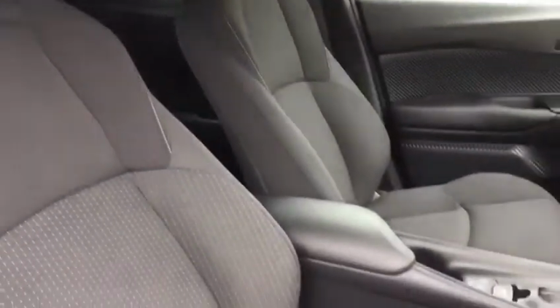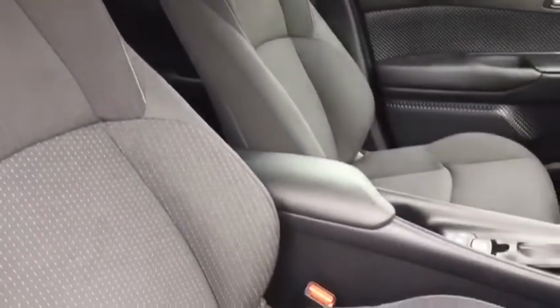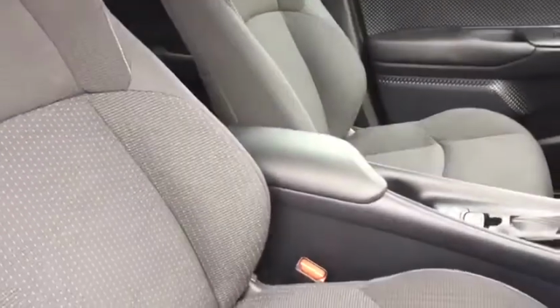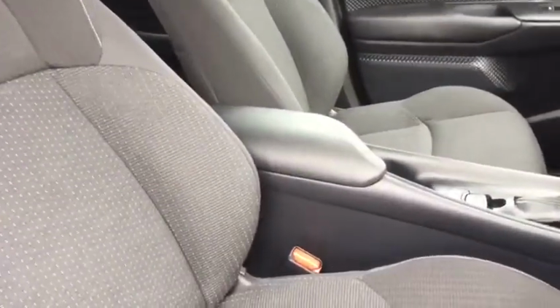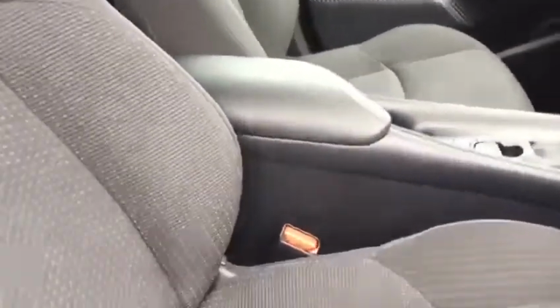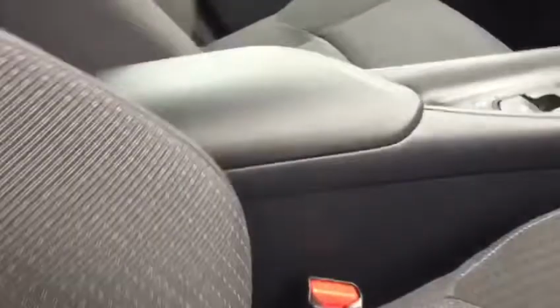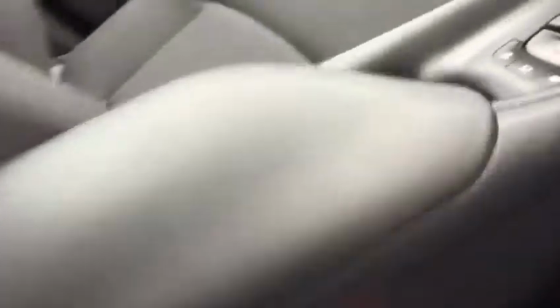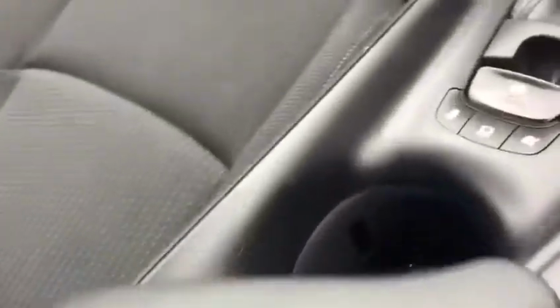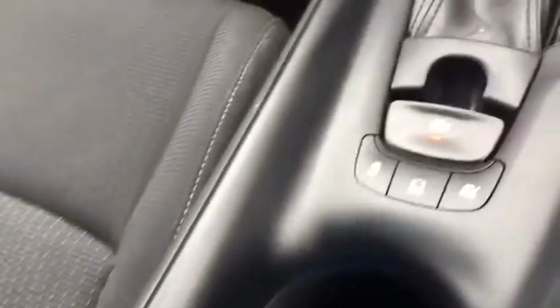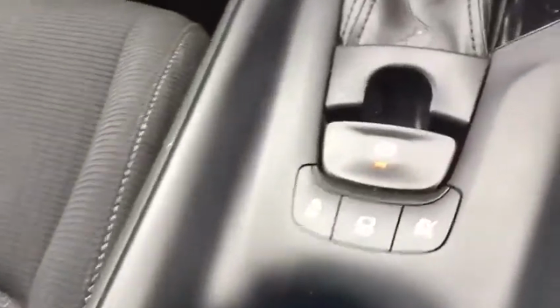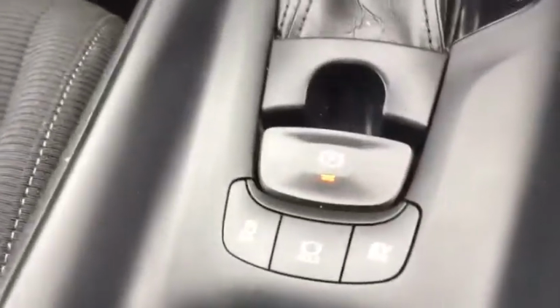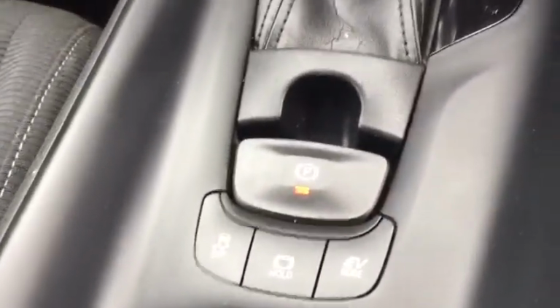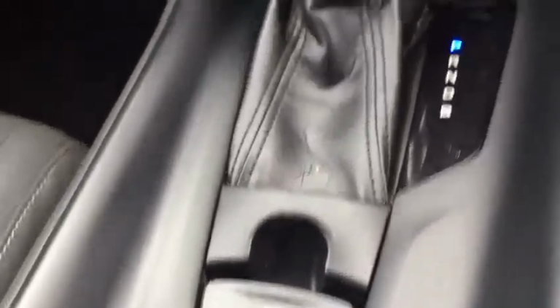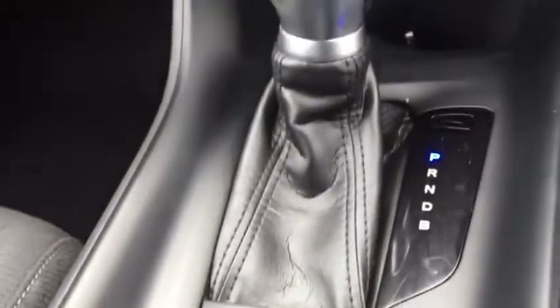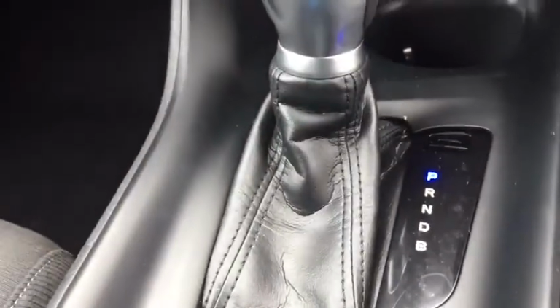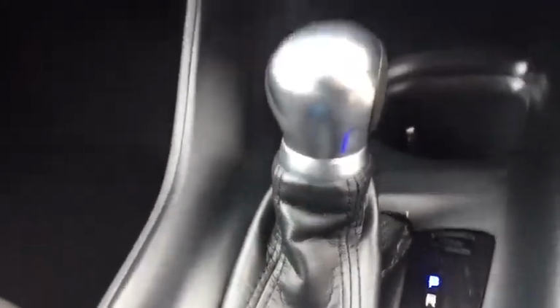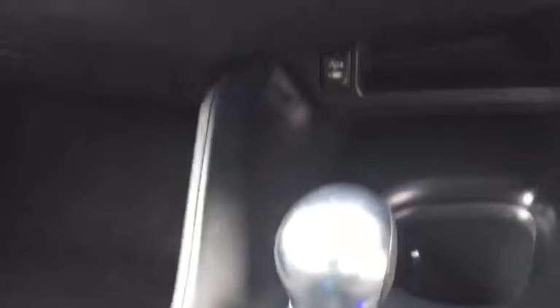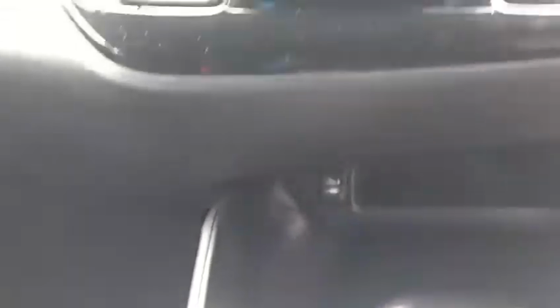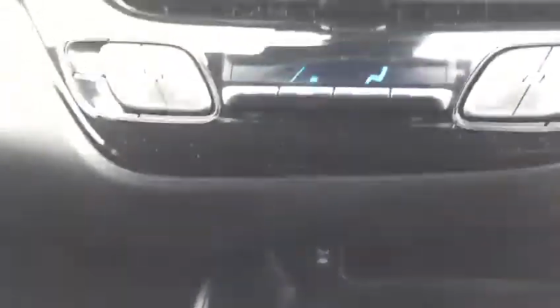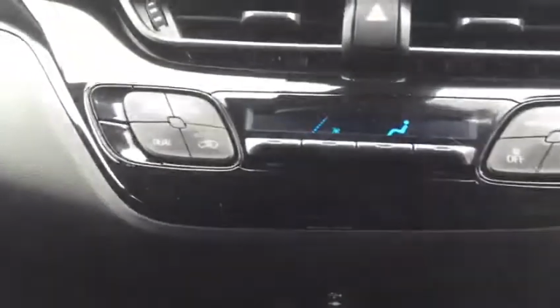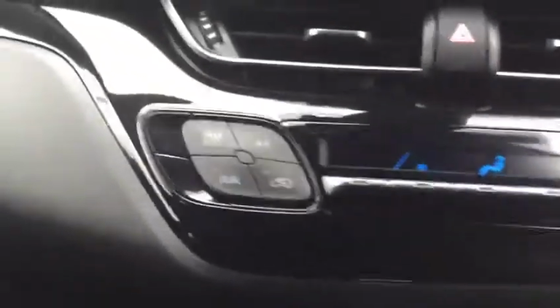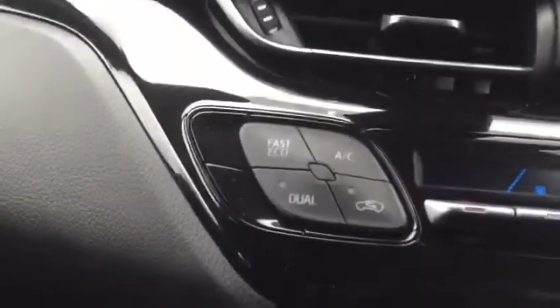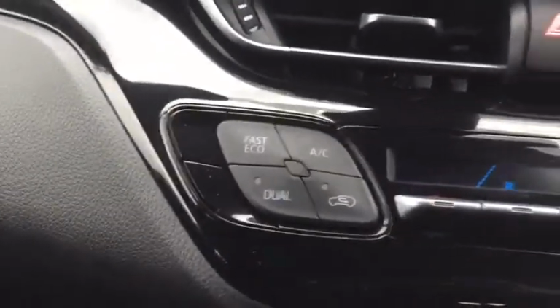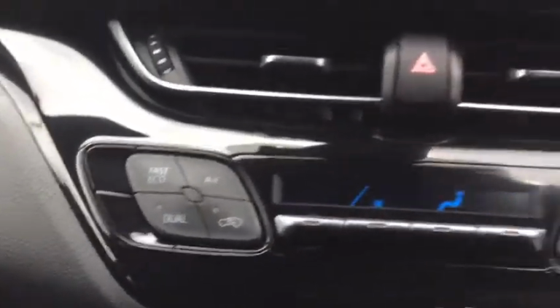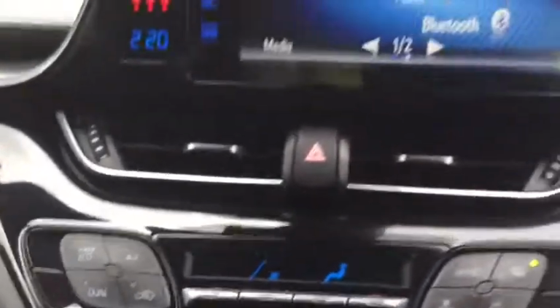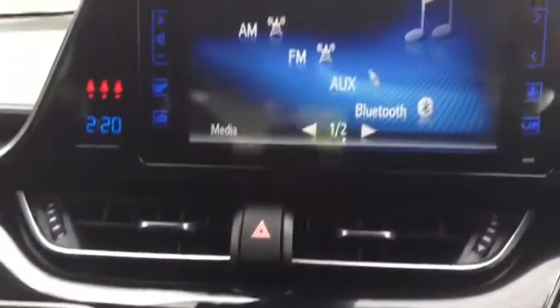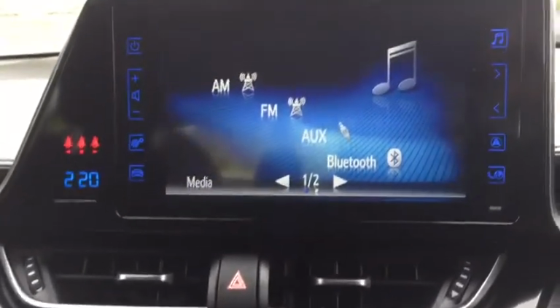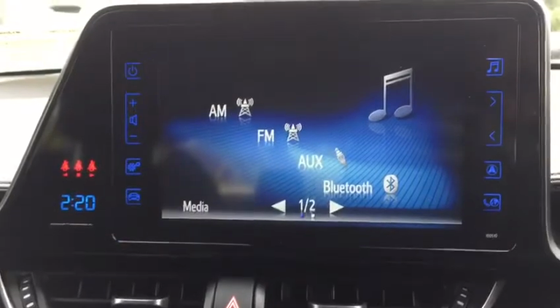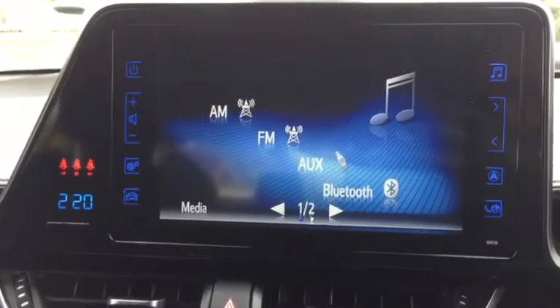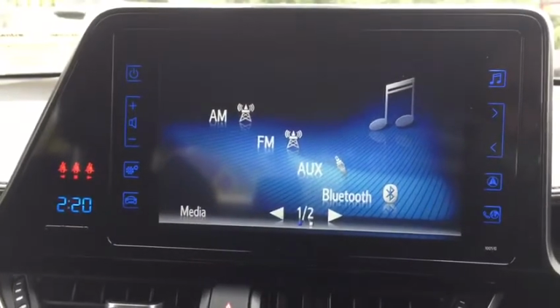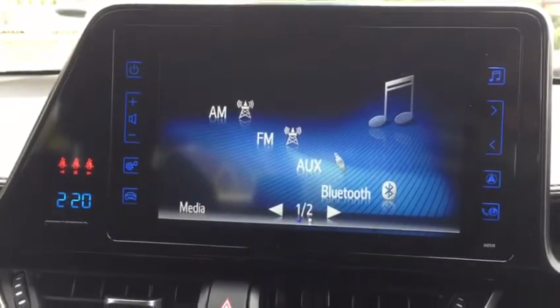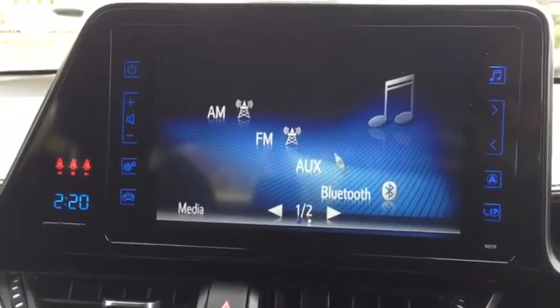You've got your centre armrest in the middle, your automatic handbrake, automatic gearbox, you've got your air conditioning there and your 7 inch touchscreen with the reversing camera on it as well.